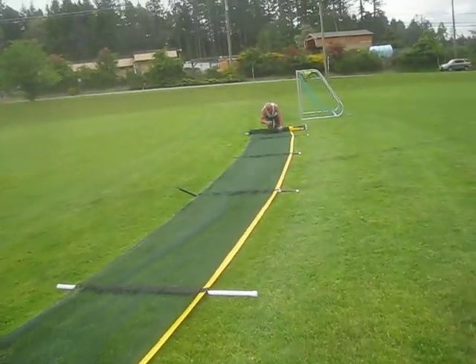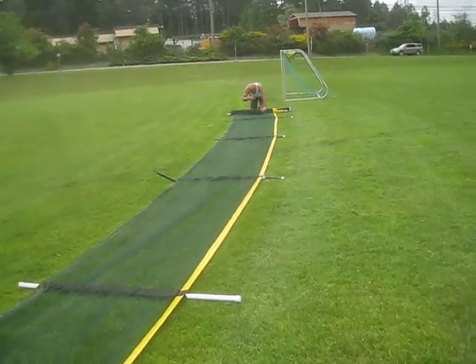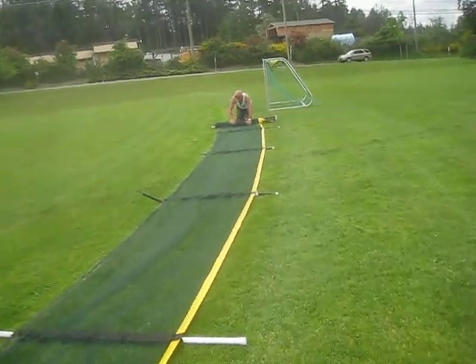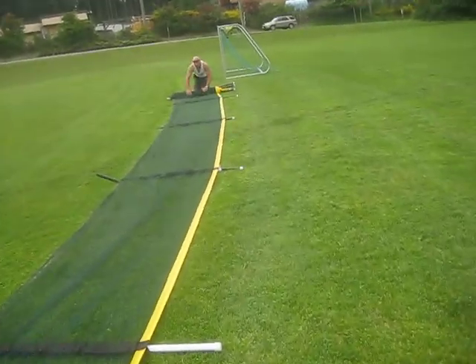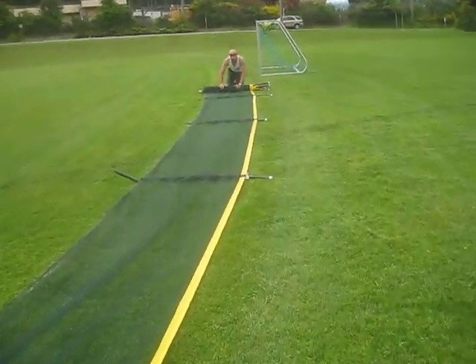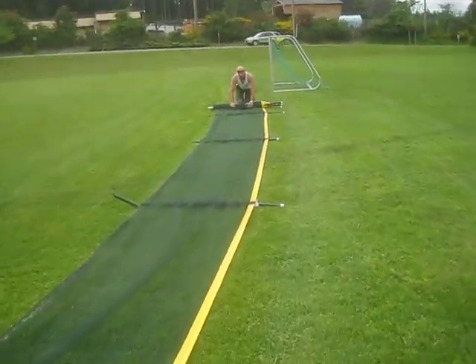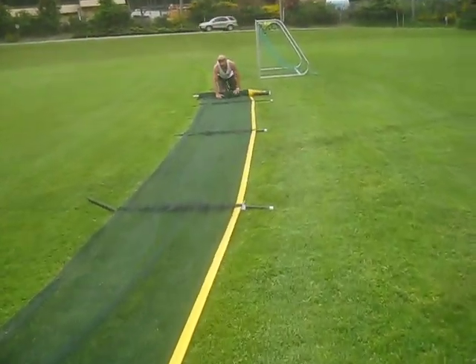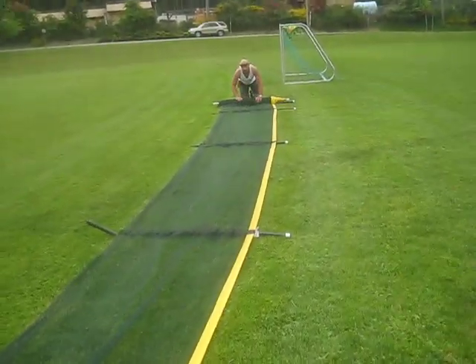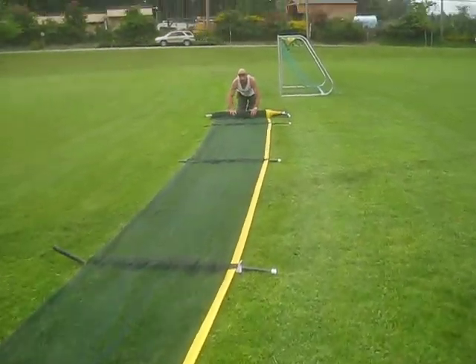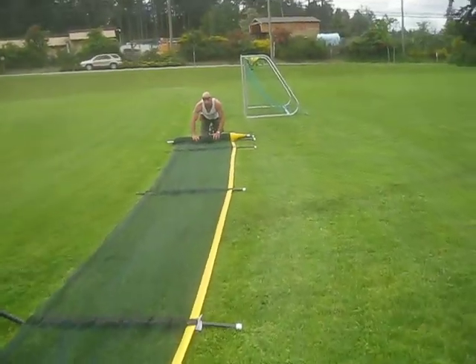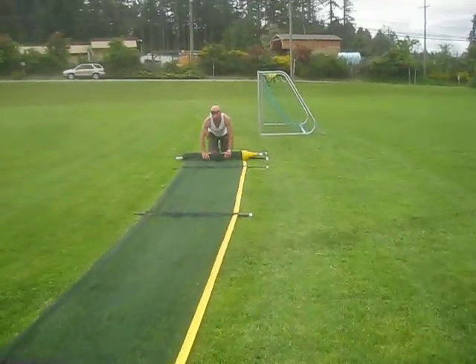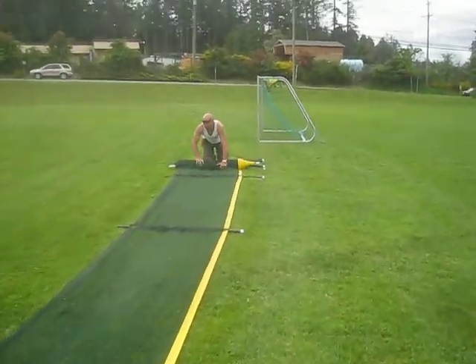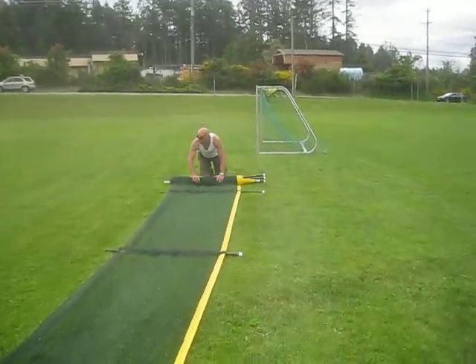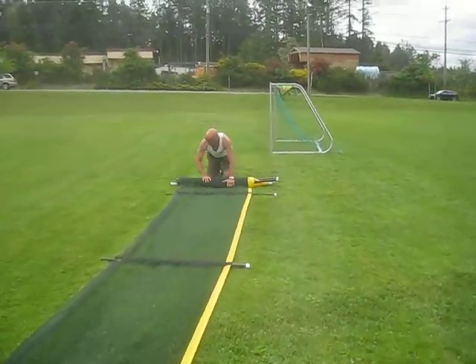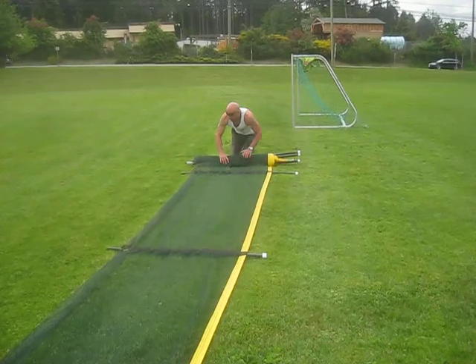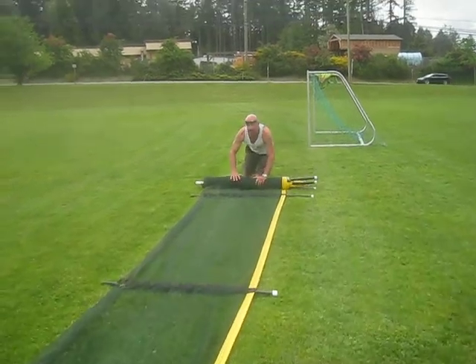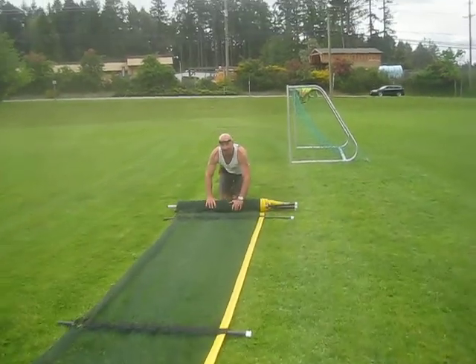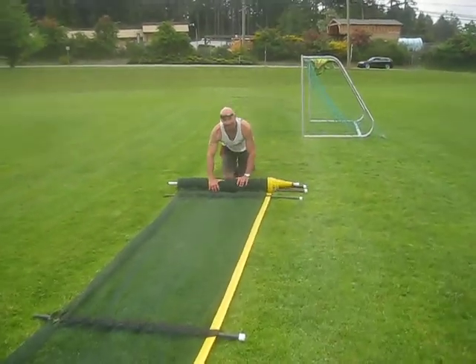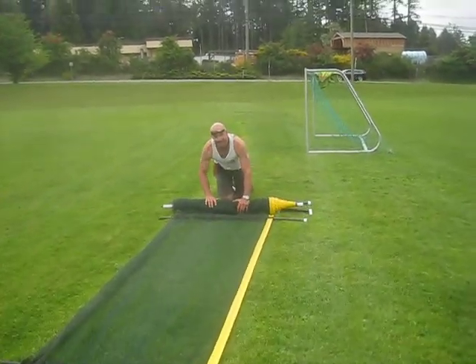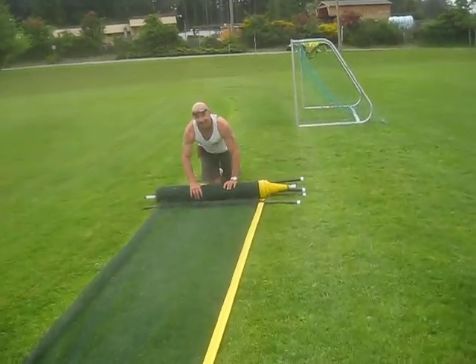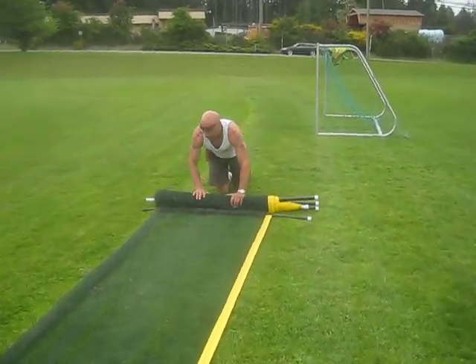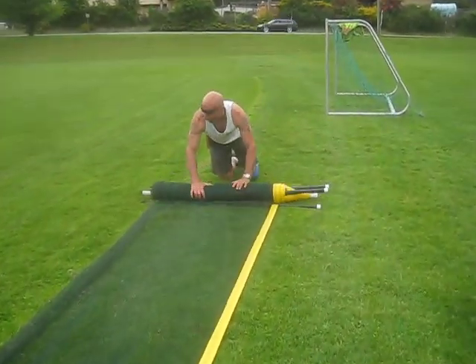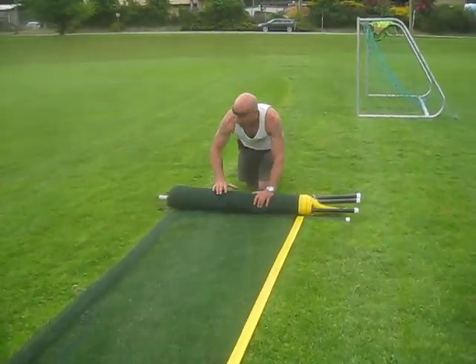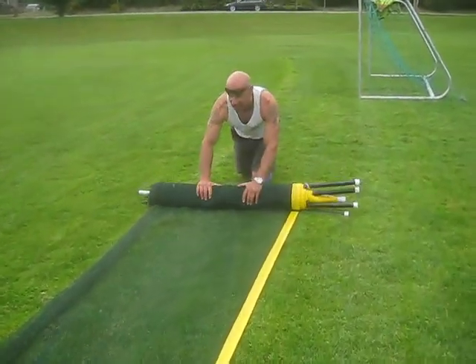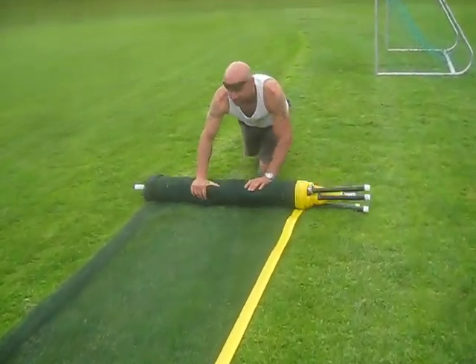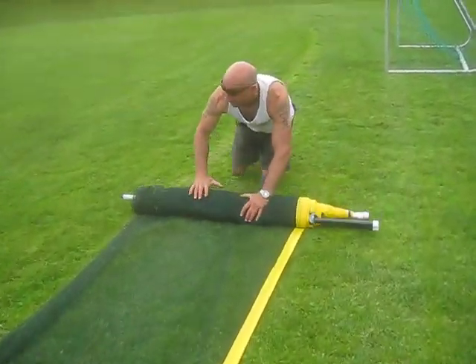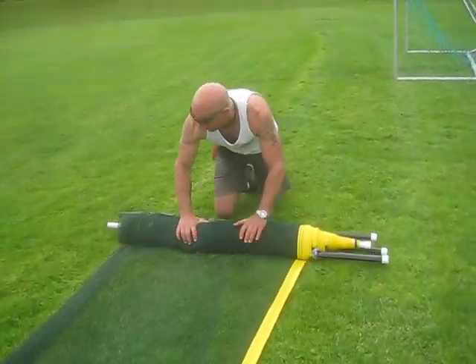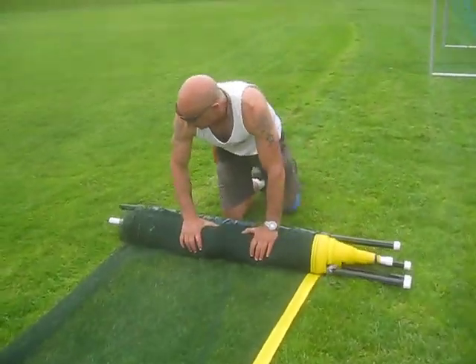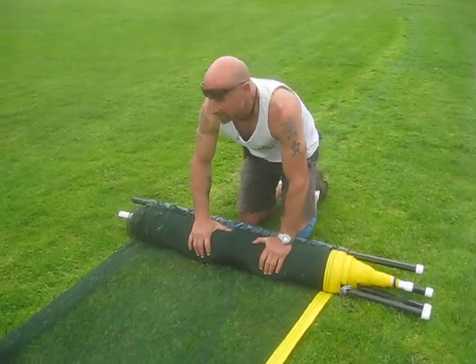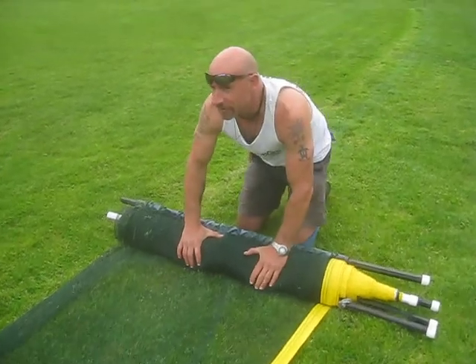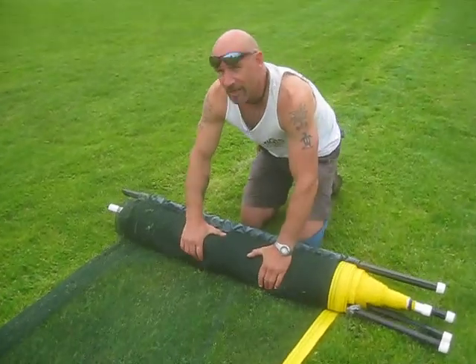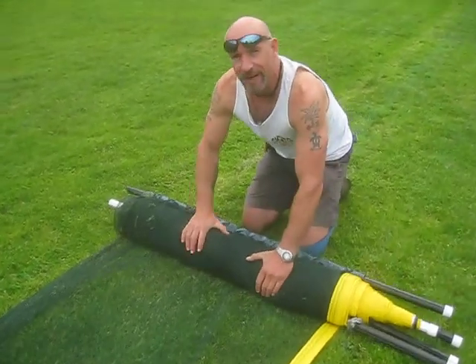It's May long weekend — May 17th today, and a beautiful day in paradise. It's nice. This is how to roll up a net. There's Joe rolling up the net. Good thing it's soft grass.